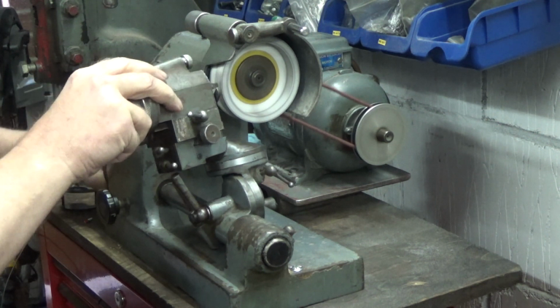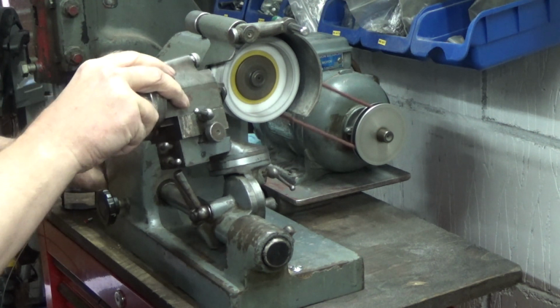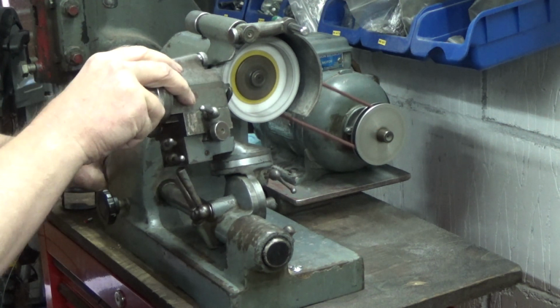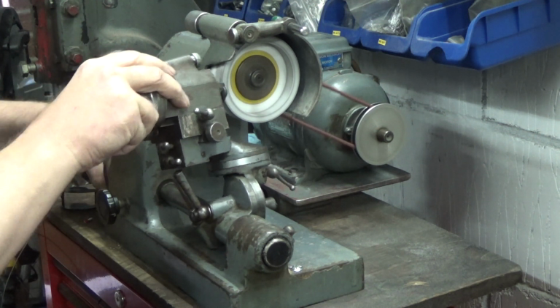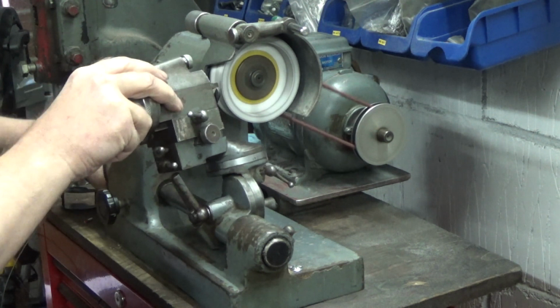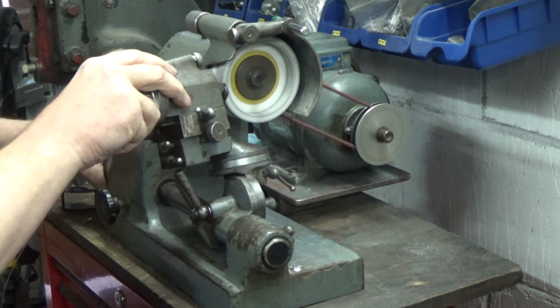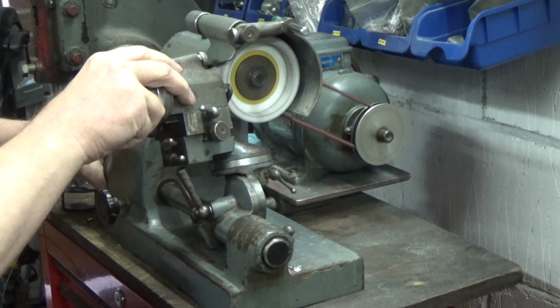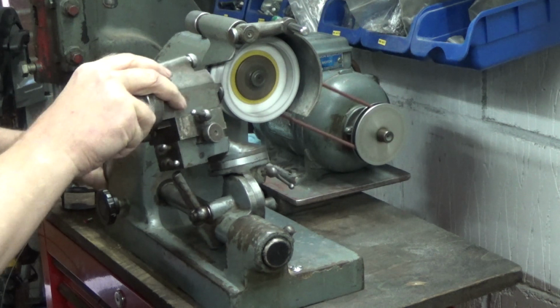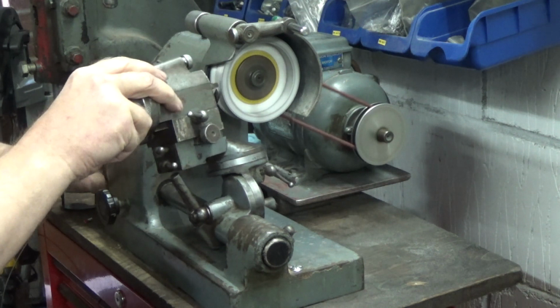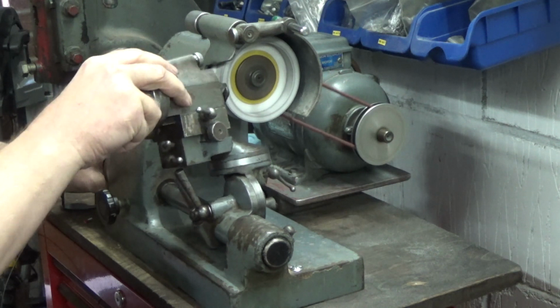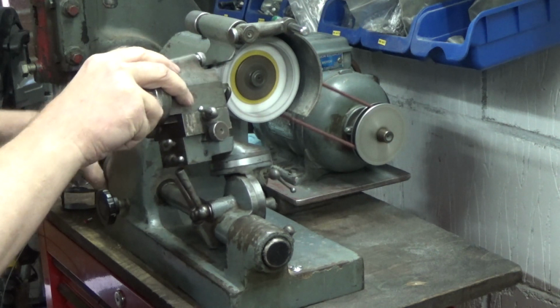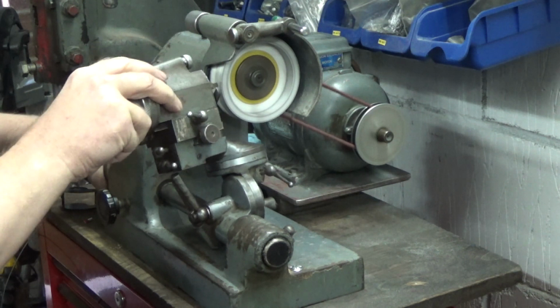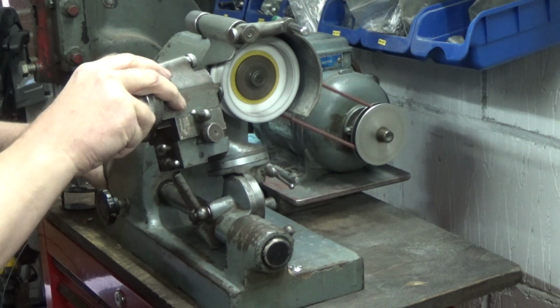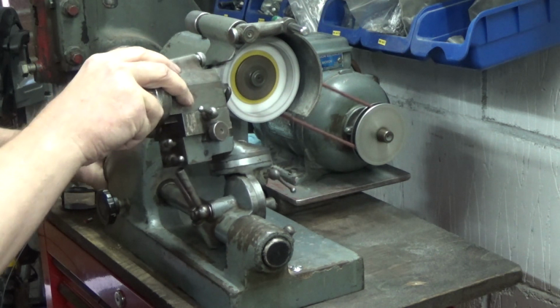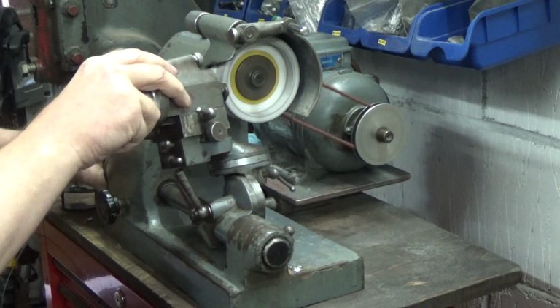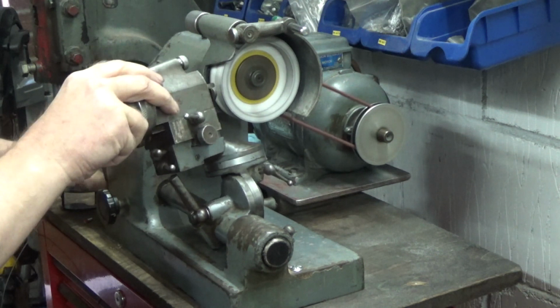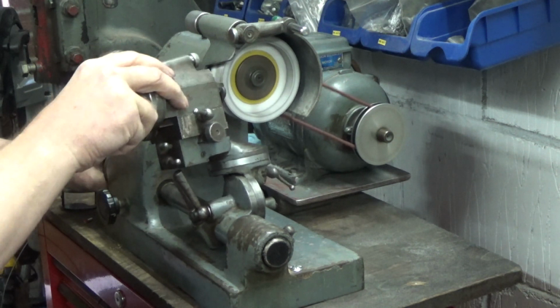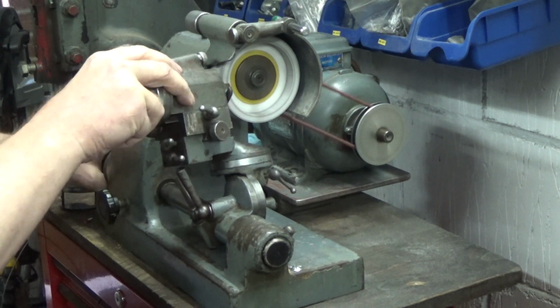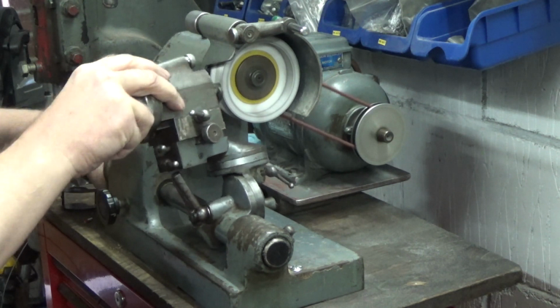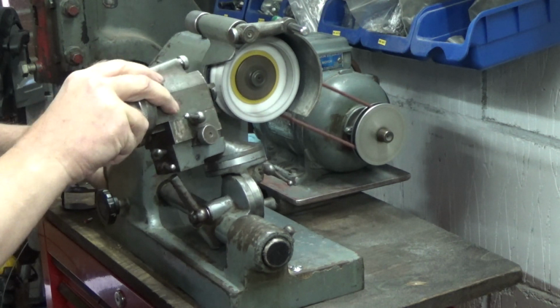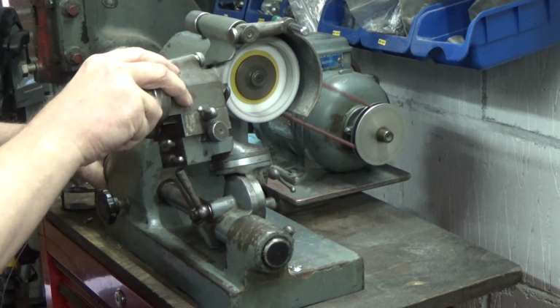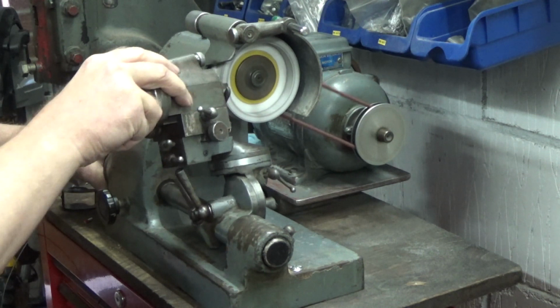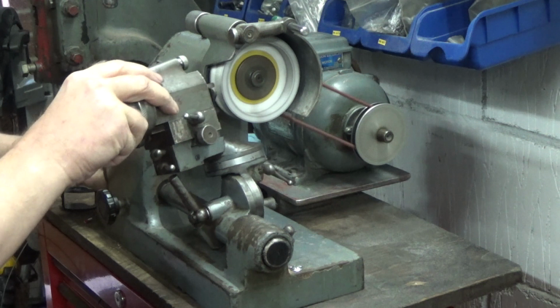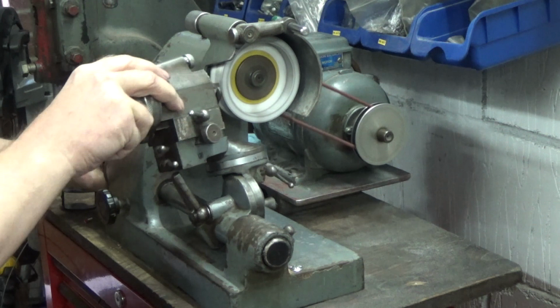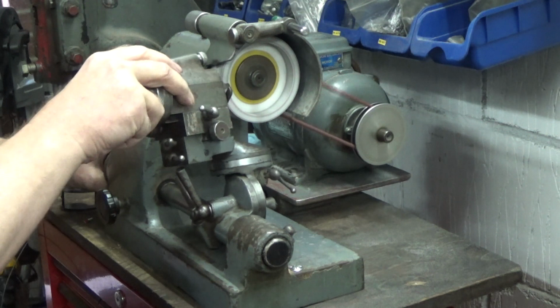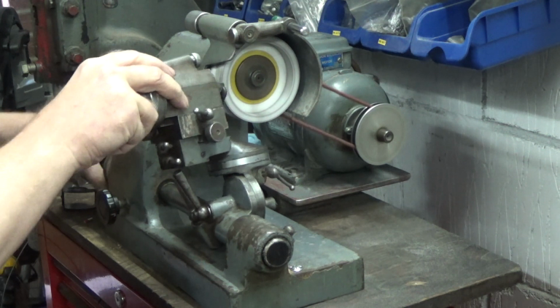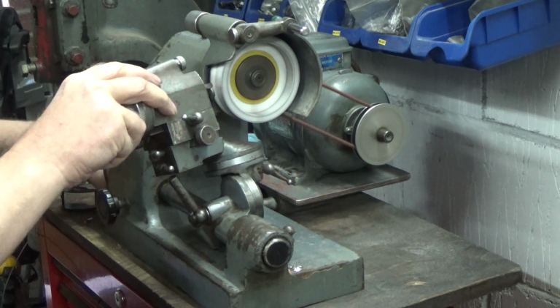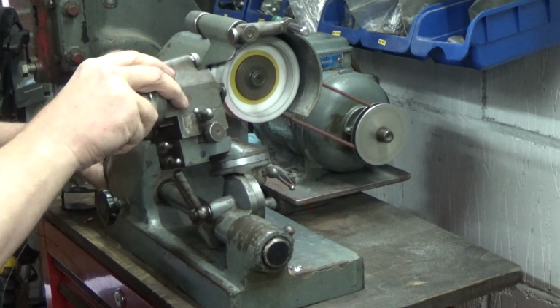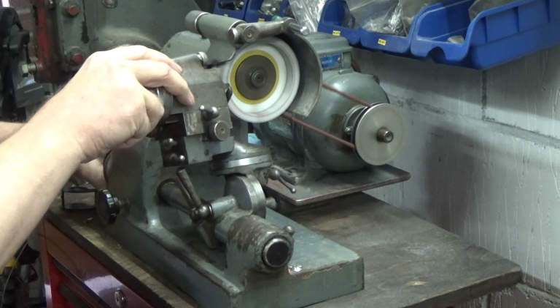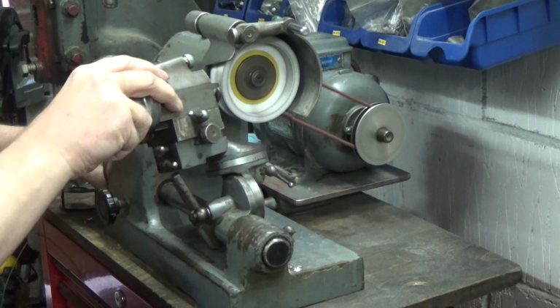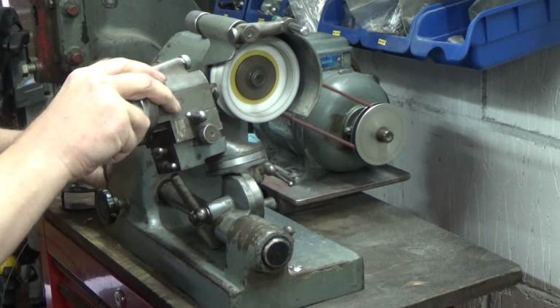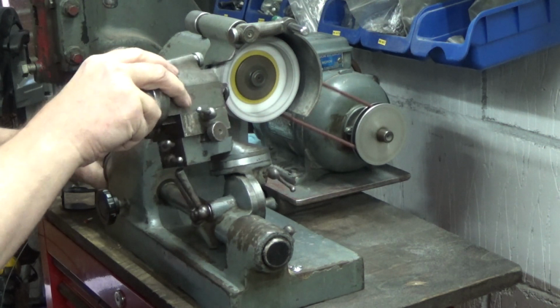The cutter grinder is so new that I don't yet have a VFD or single-phase motor for it, so it's running on a single phase and a capacitor, which is why you have to pull on the belt to start it.